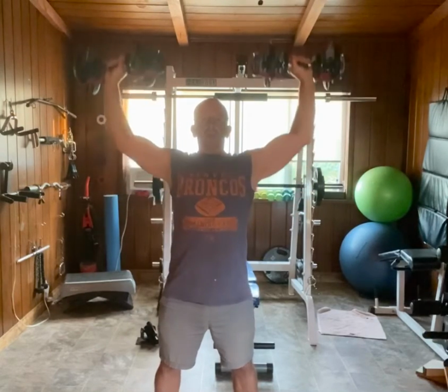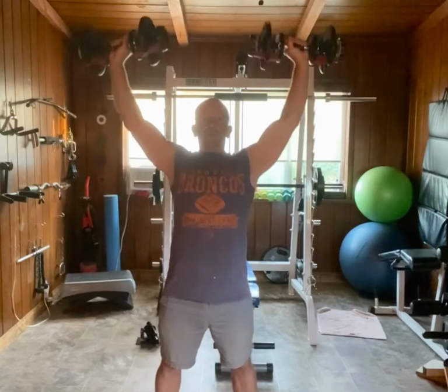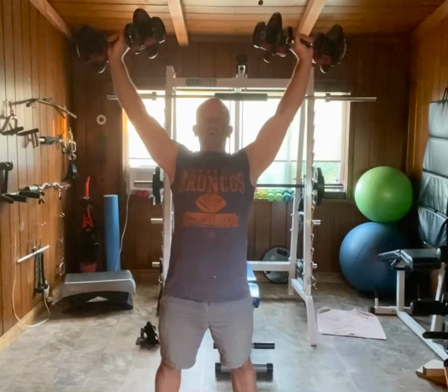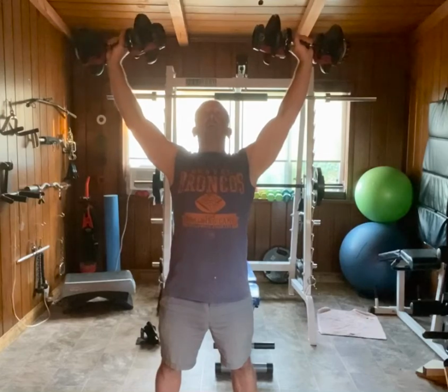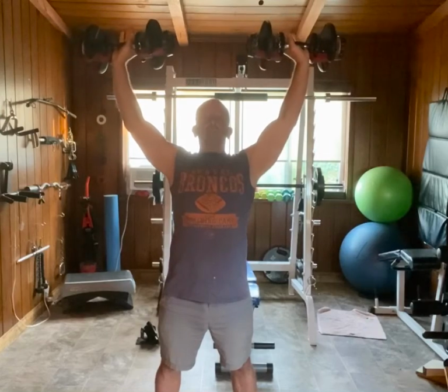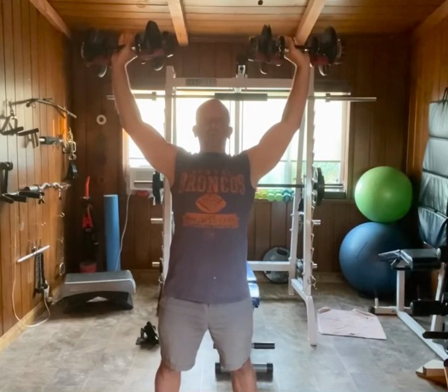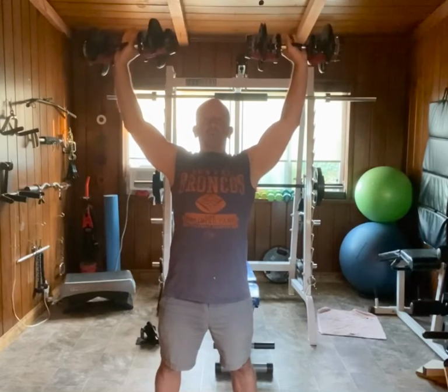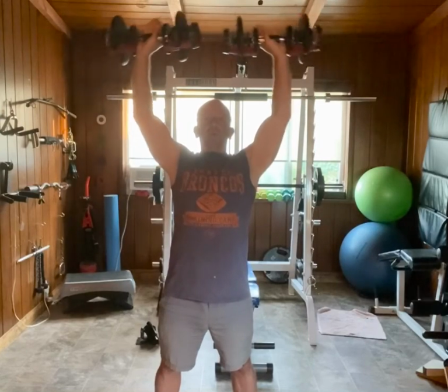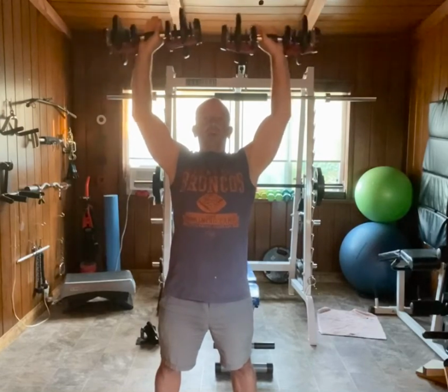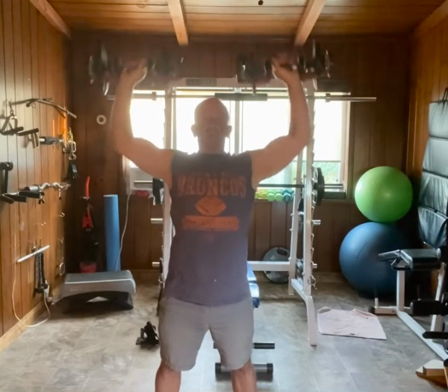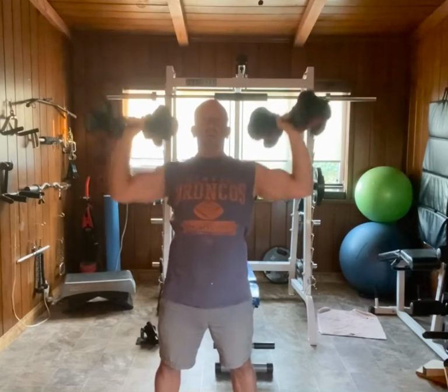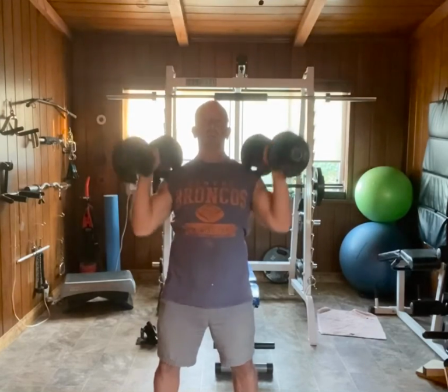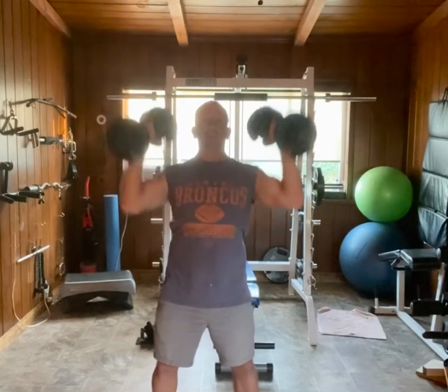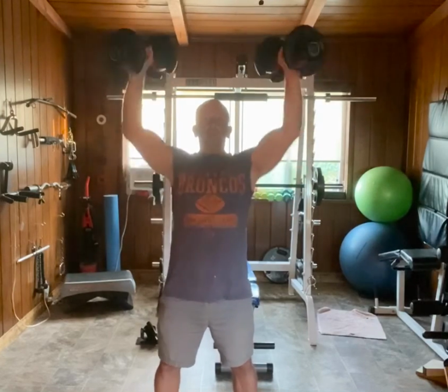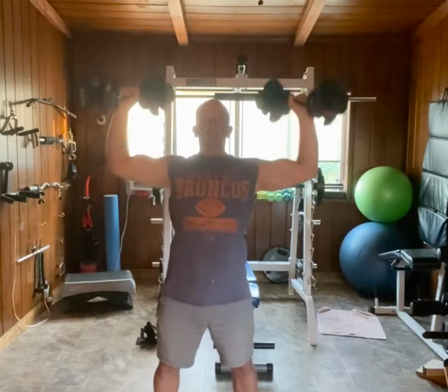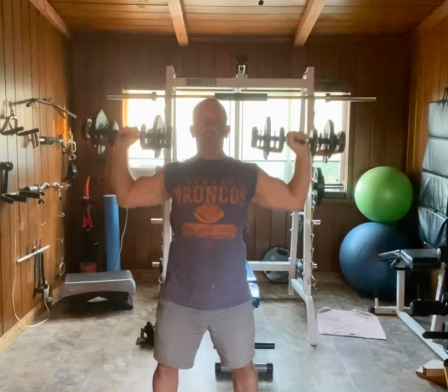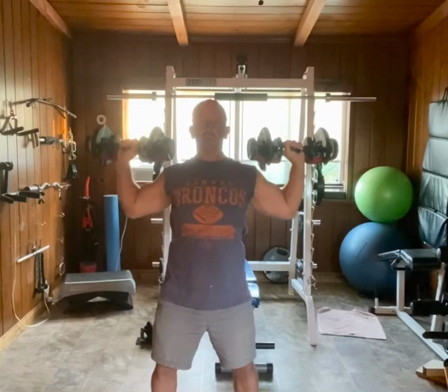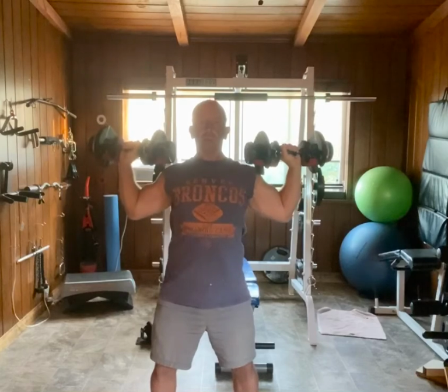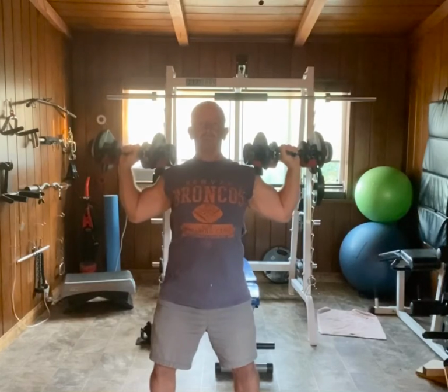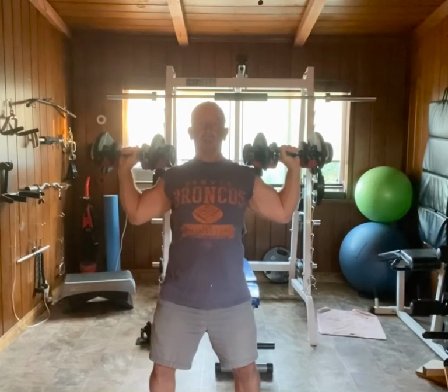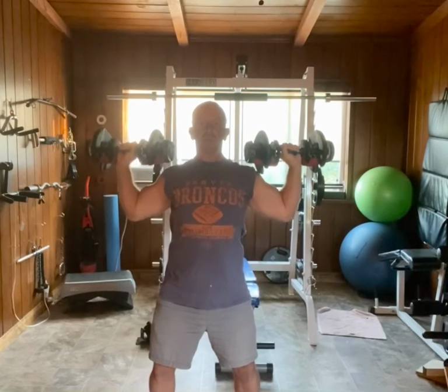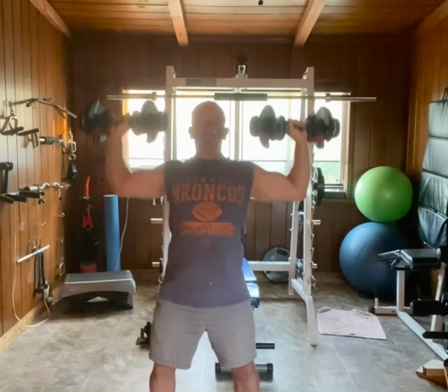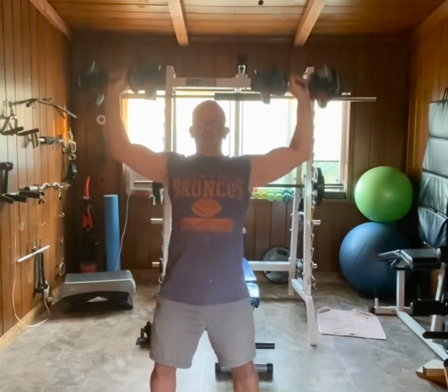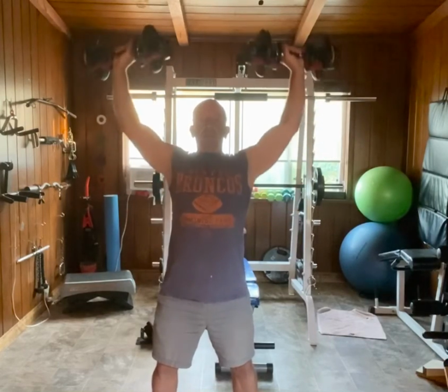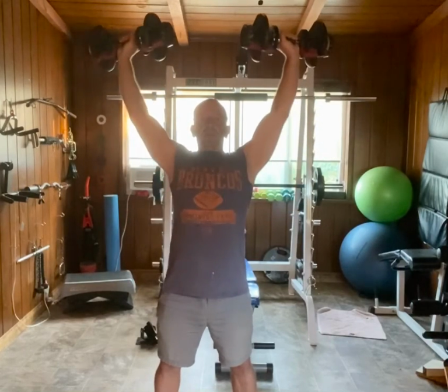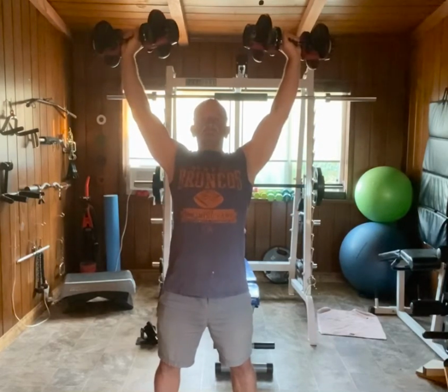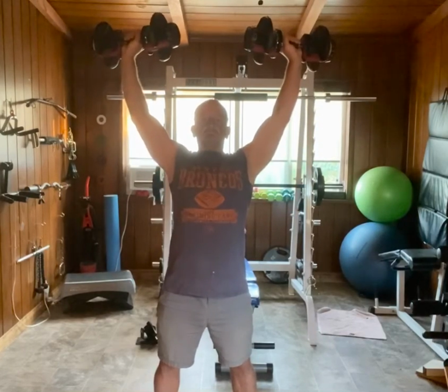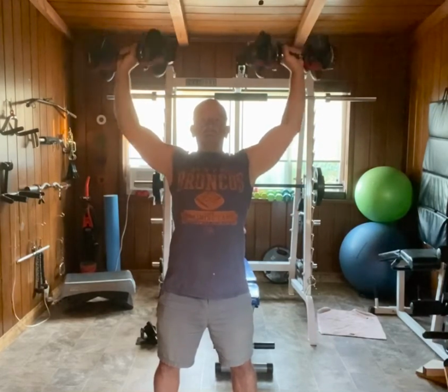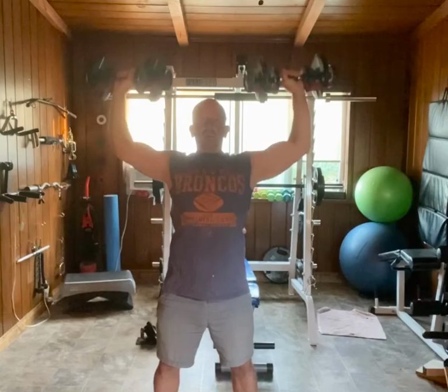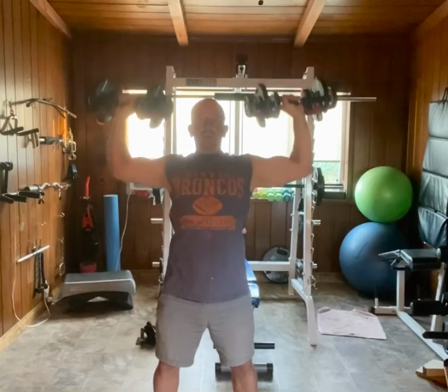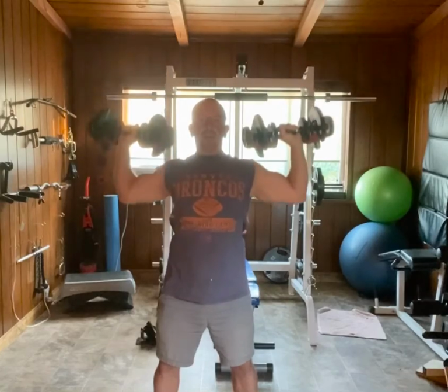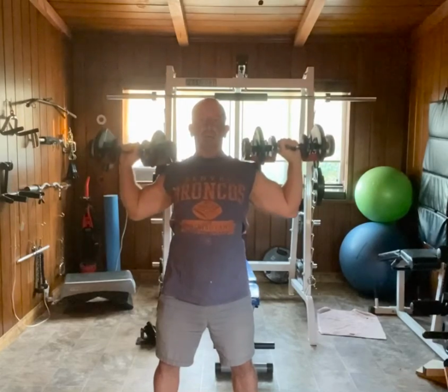So it's up overhead — the dumbbells are away from each other, elbows flared back, straight line up, straight line down, dead stop.